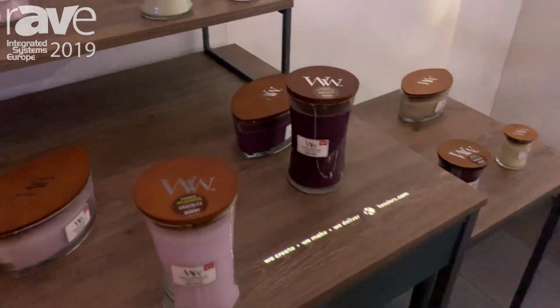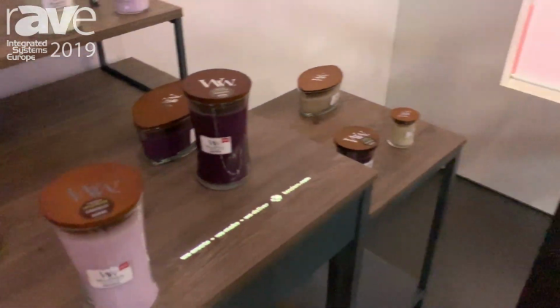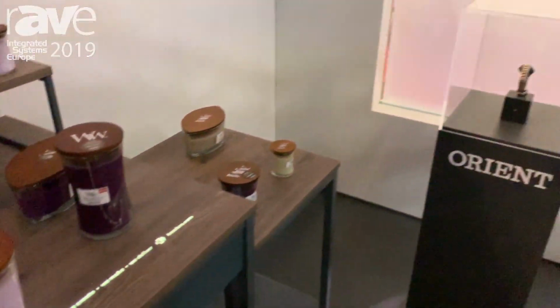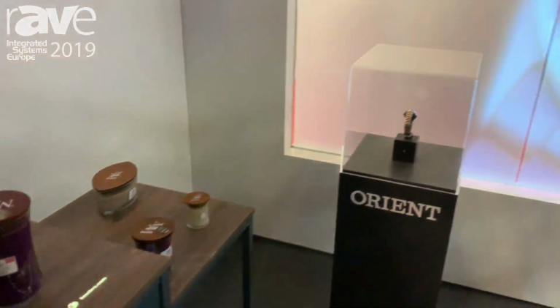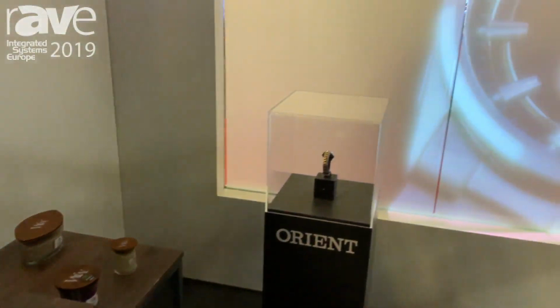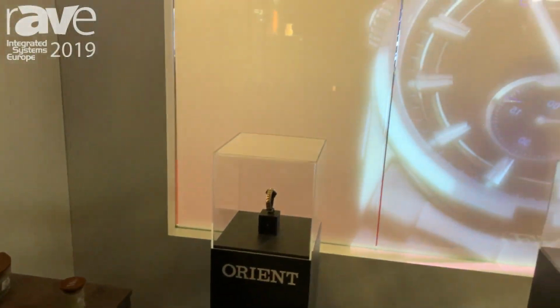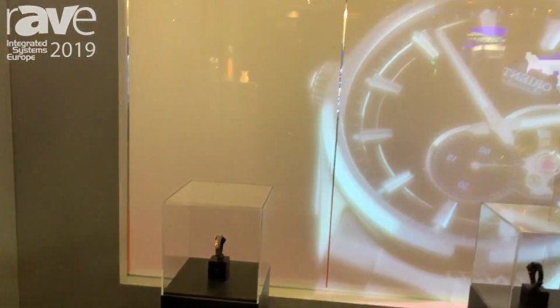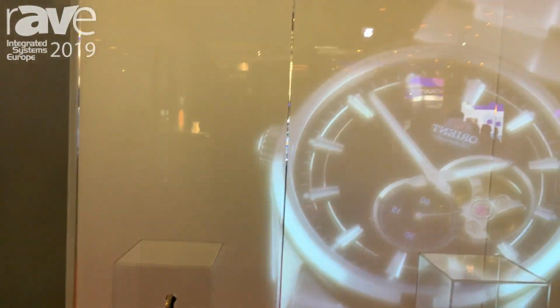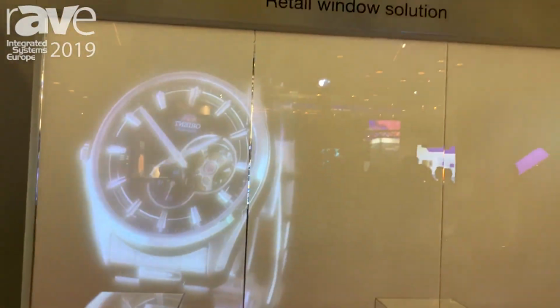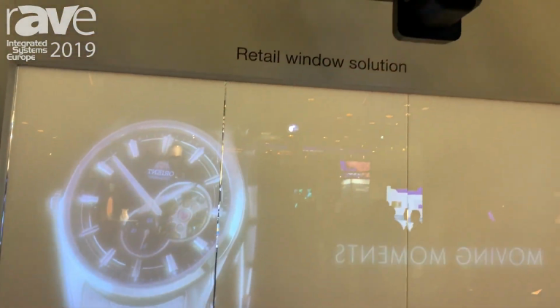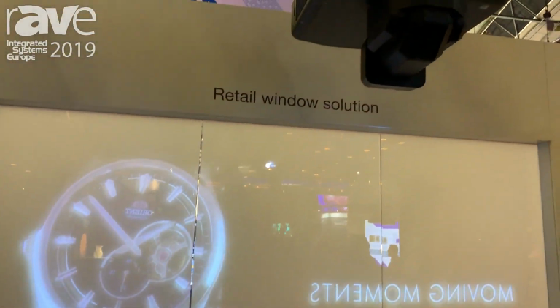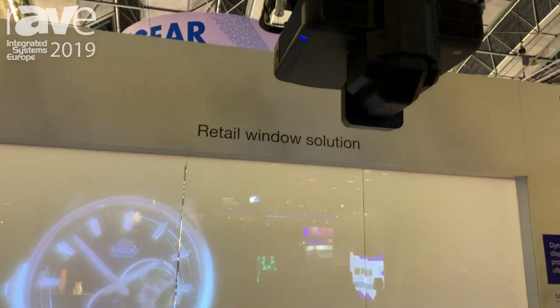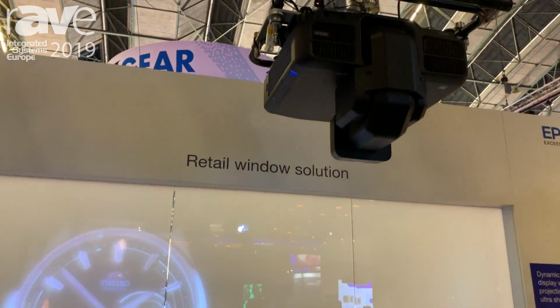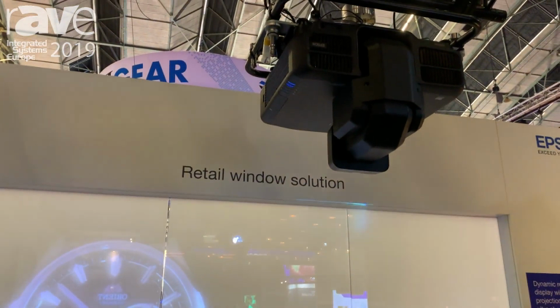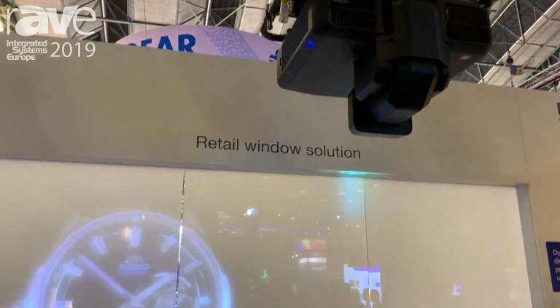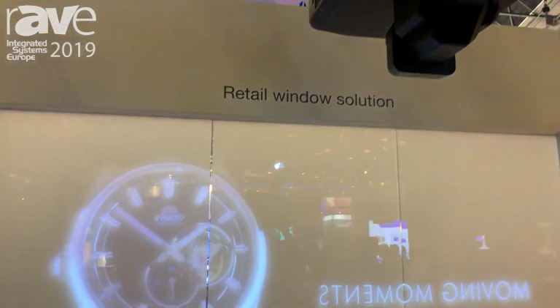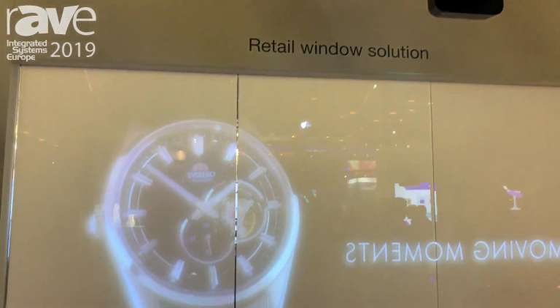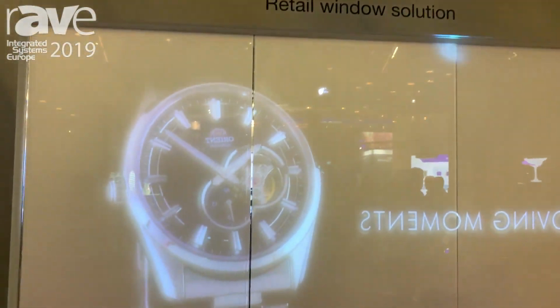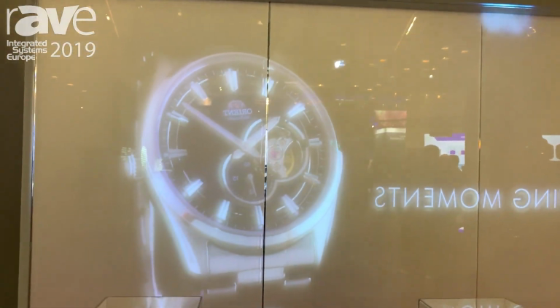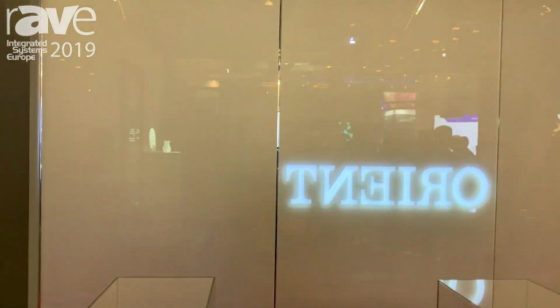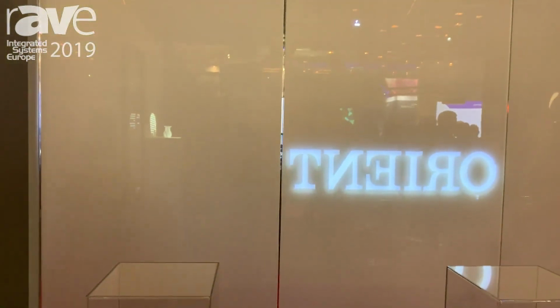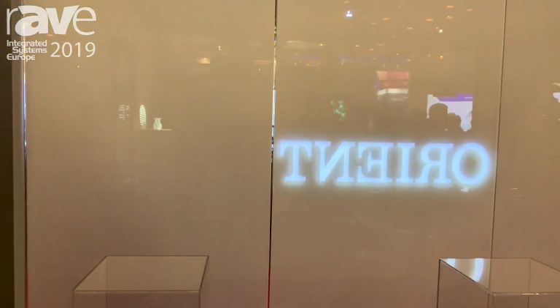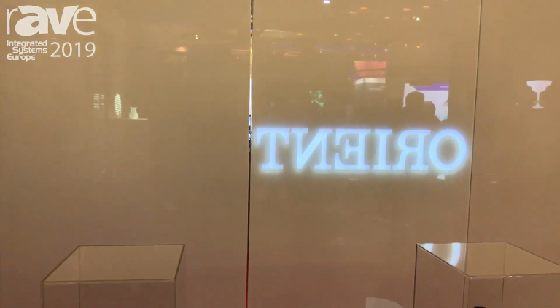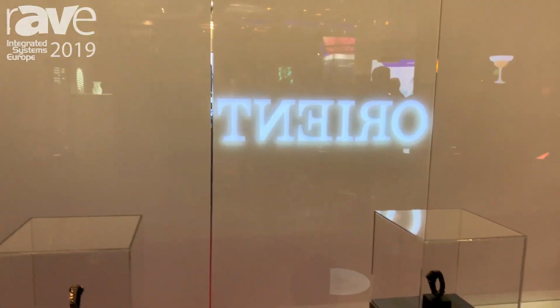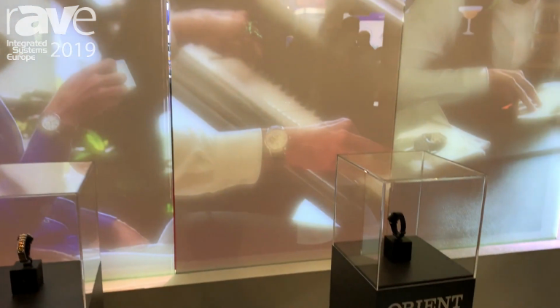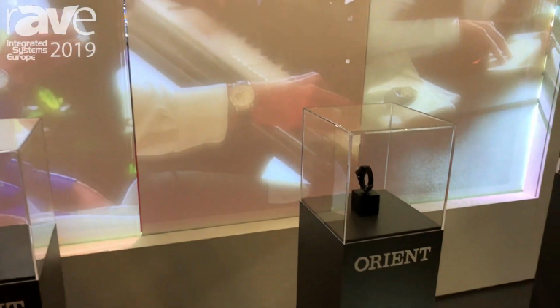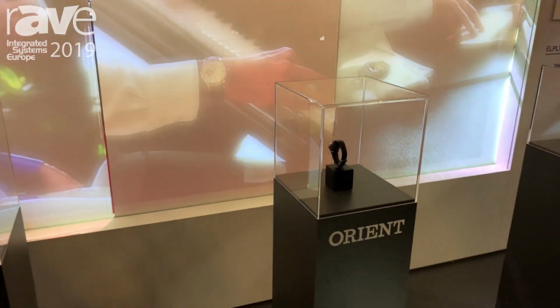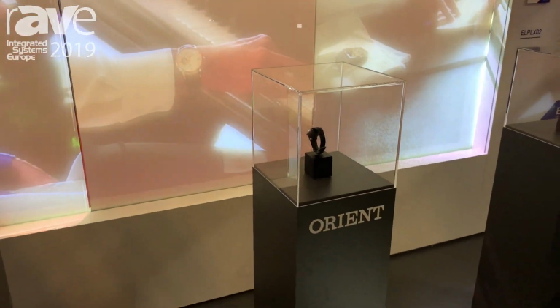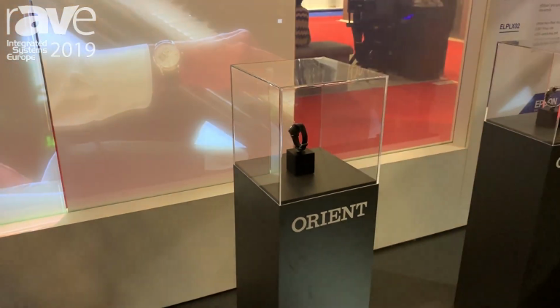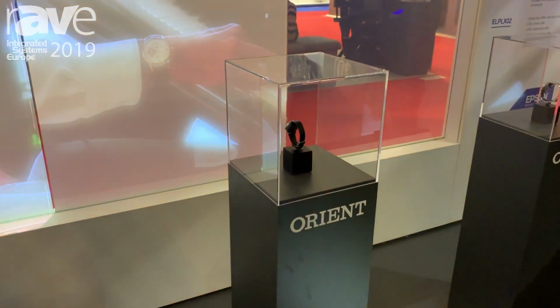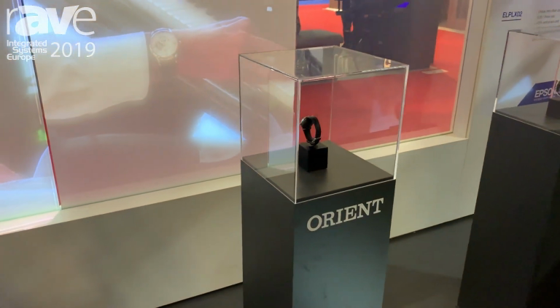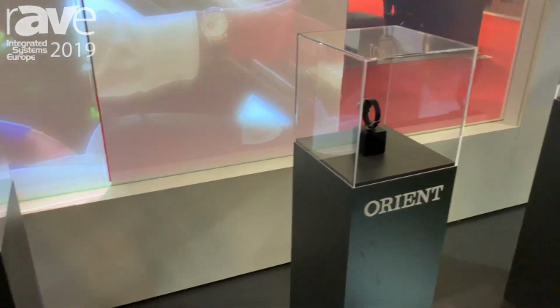To the right you'll notice where we're projecting onto glass, and this is more of a high lumens application rather than a pure LightScene. And below it, LightScene is being used to provide additional information about watches.